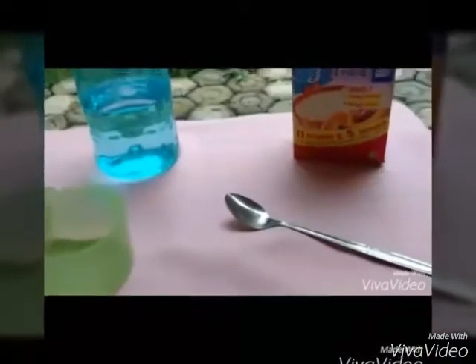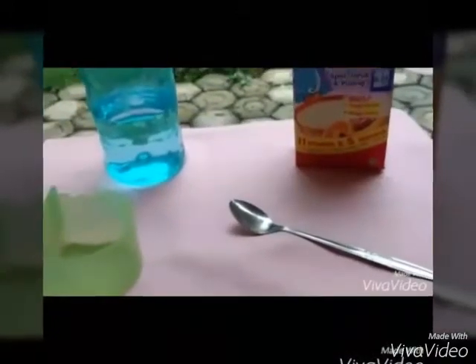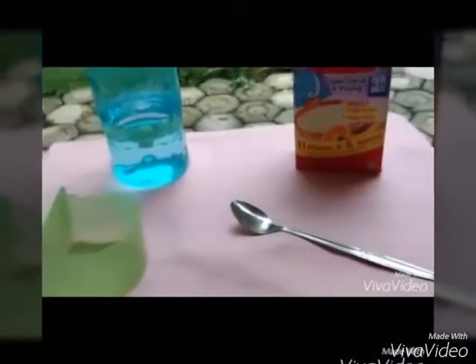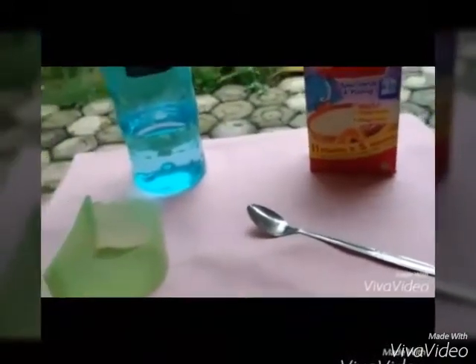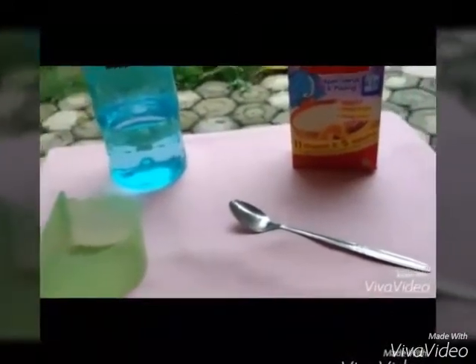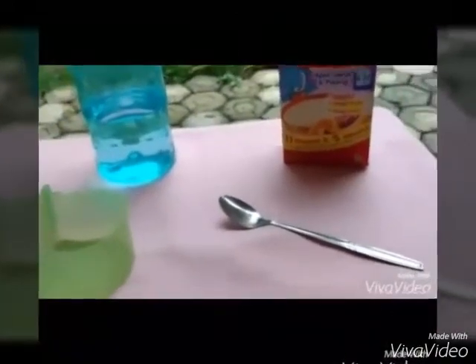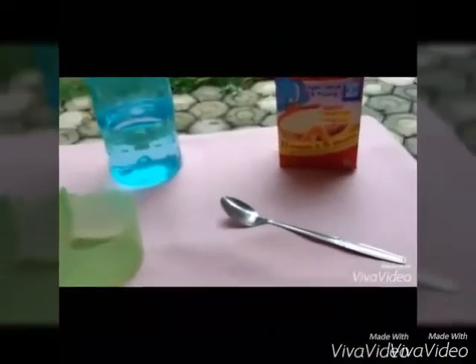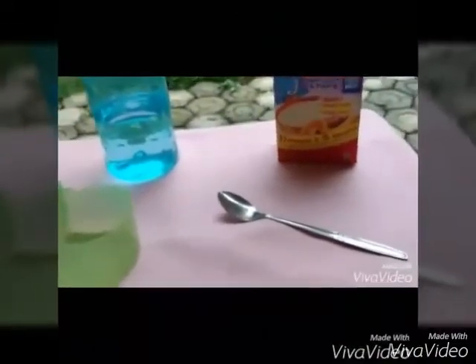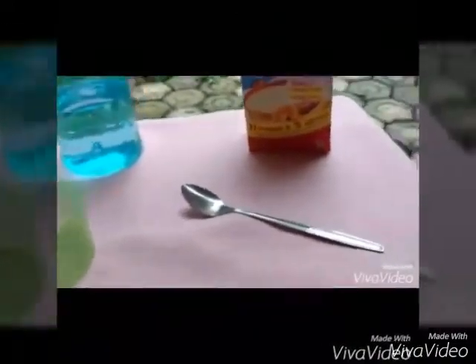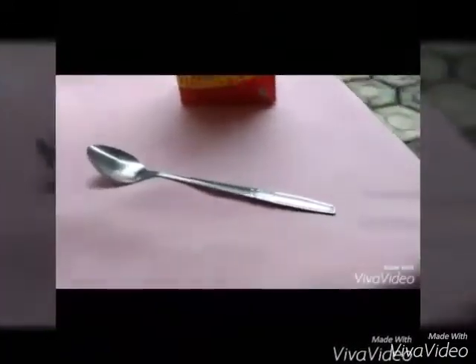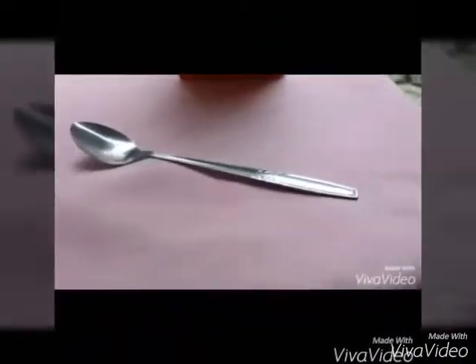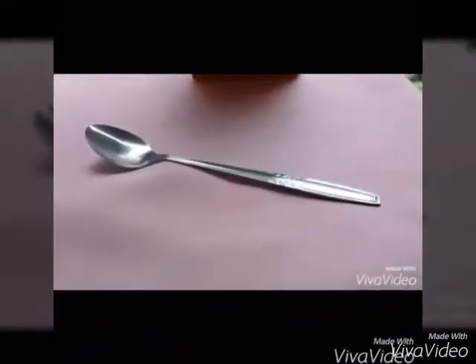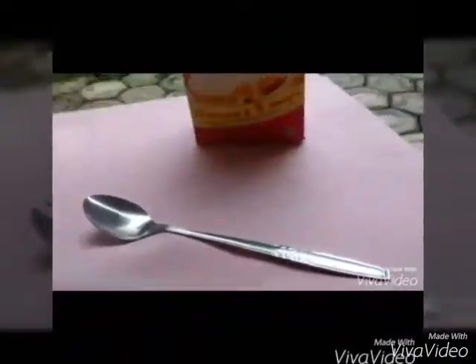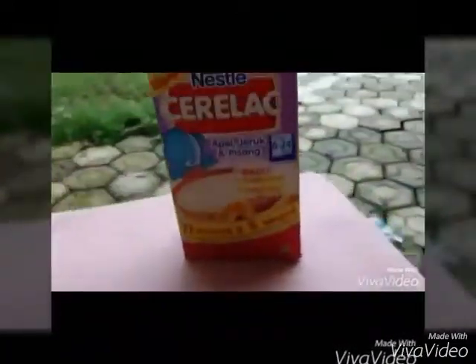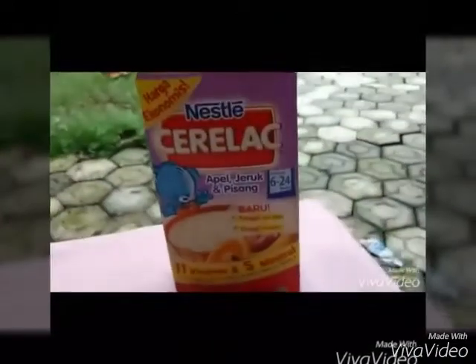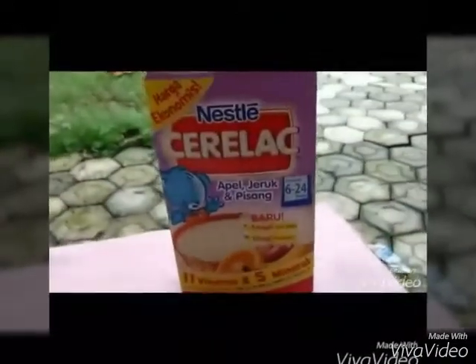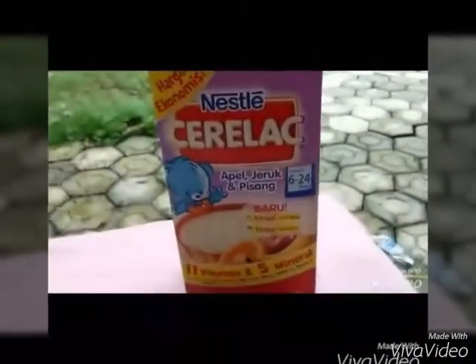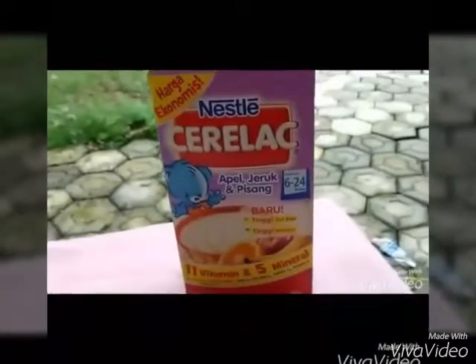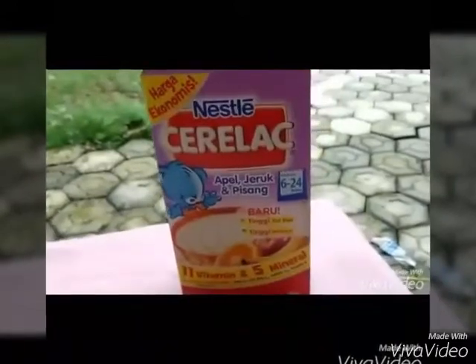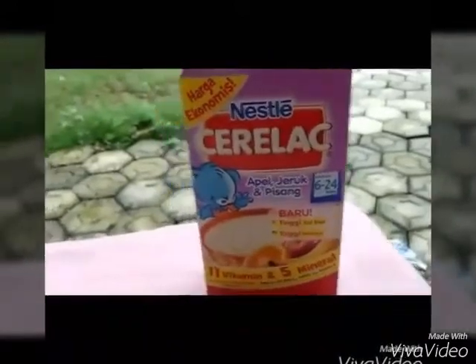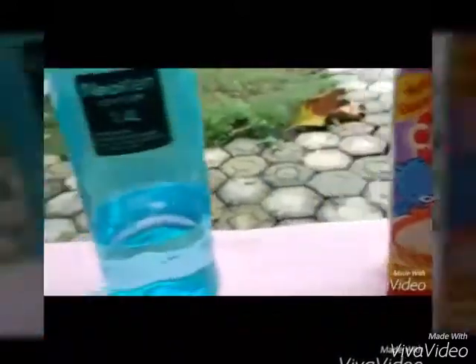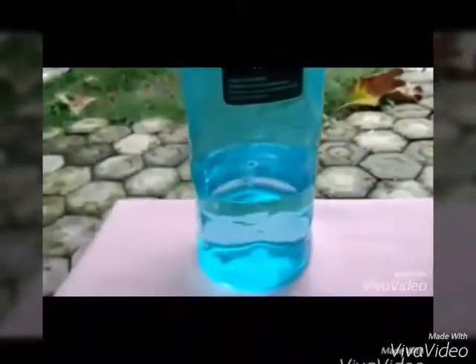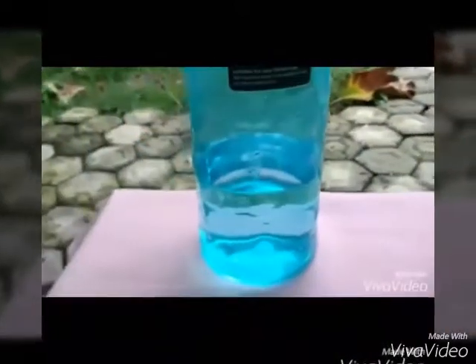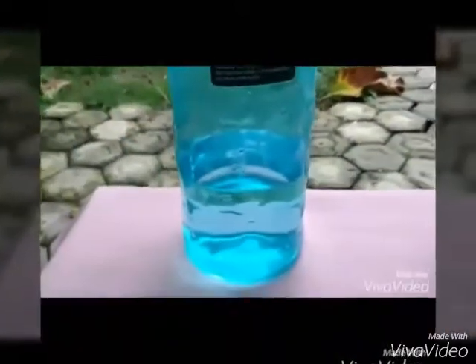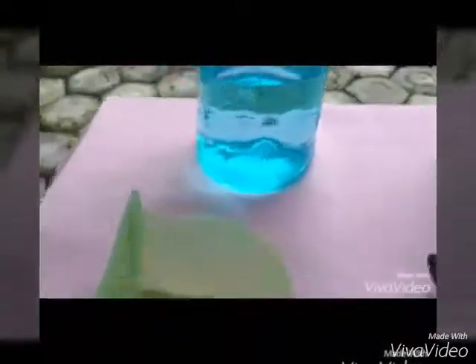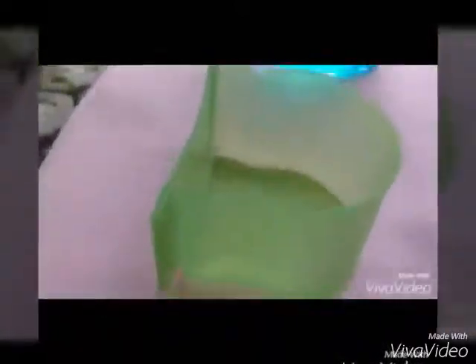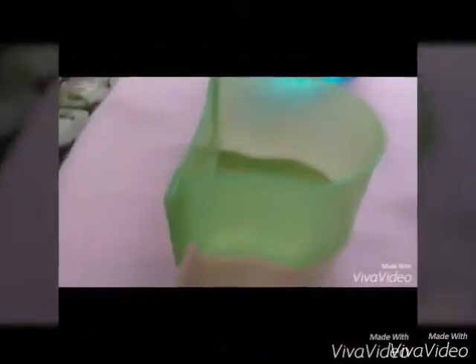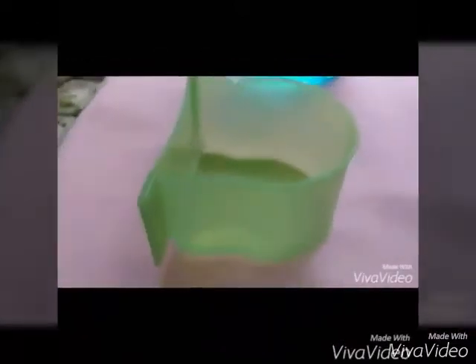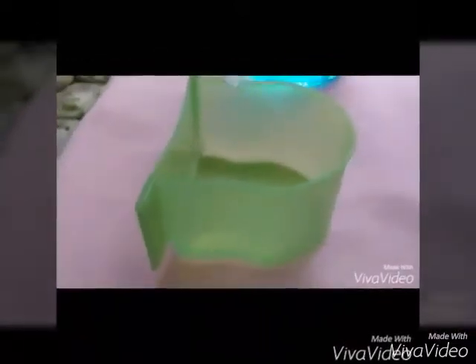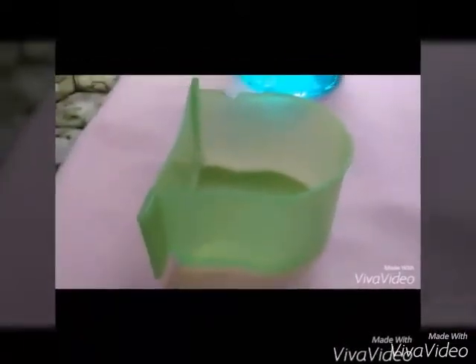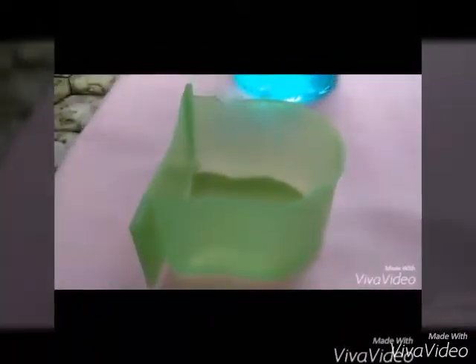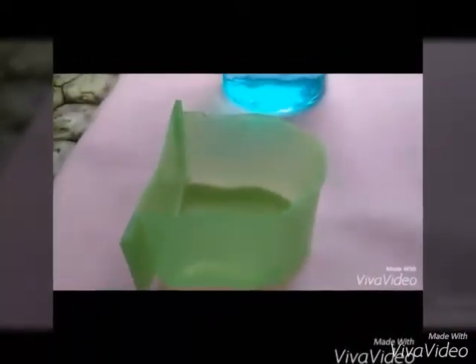The things we should prepare are a spoon, instant baby porridge, water, and of course a sugar glider bowl.